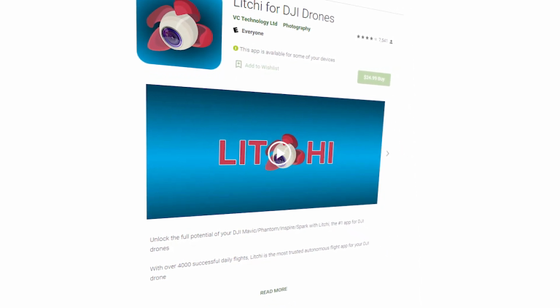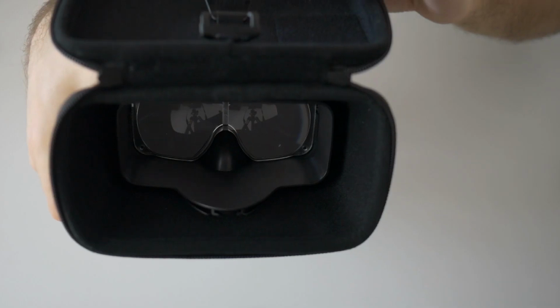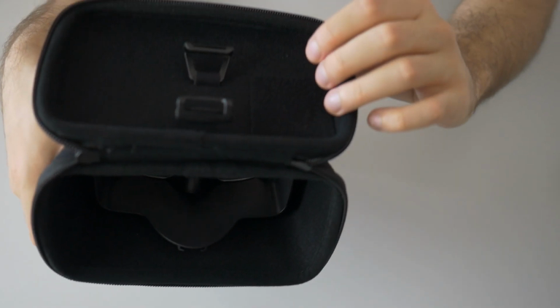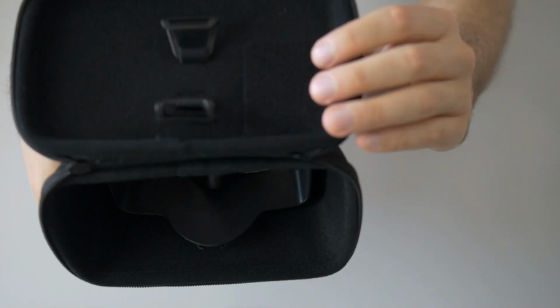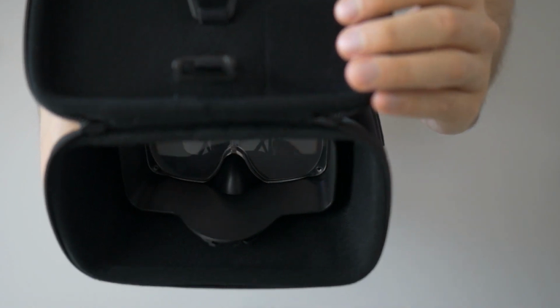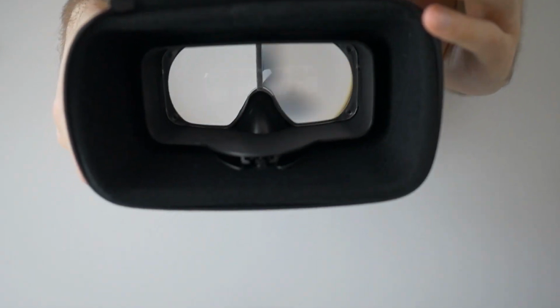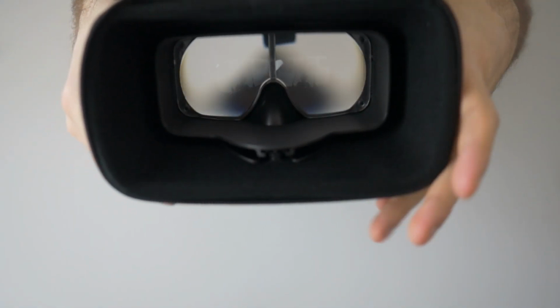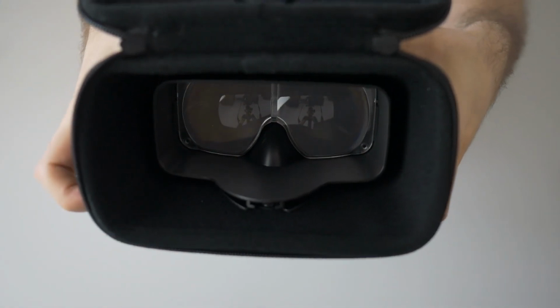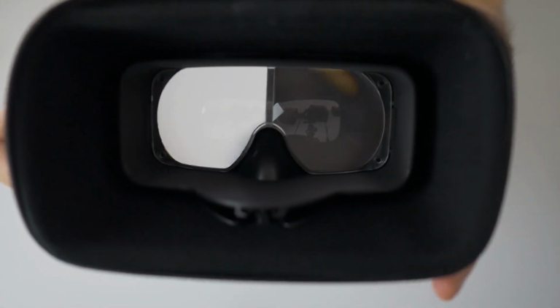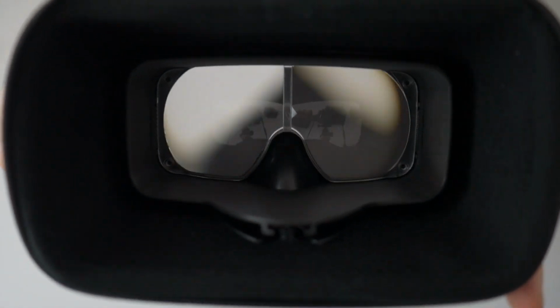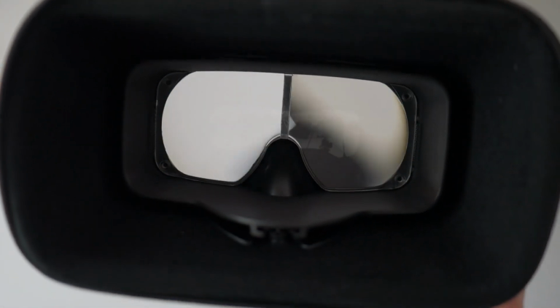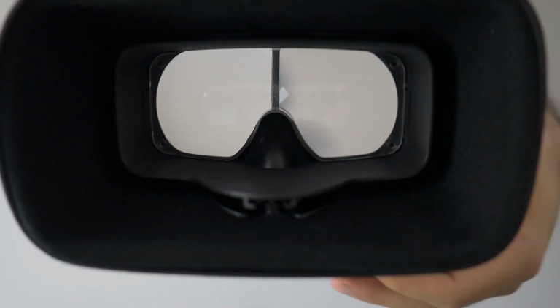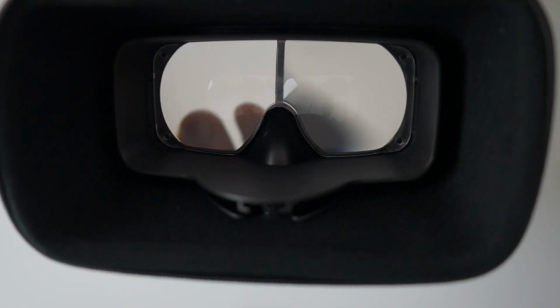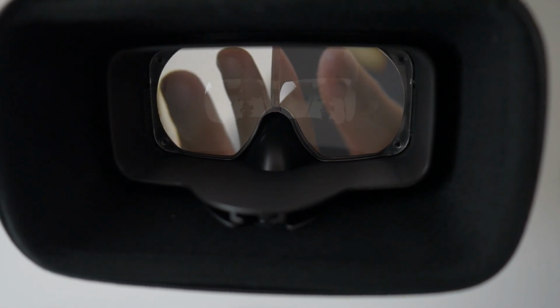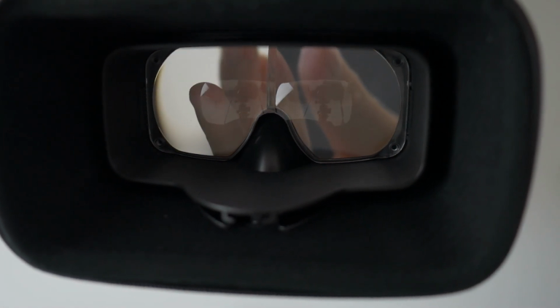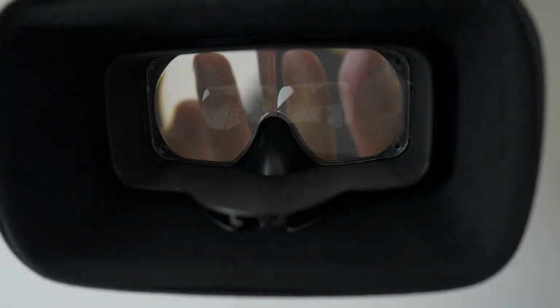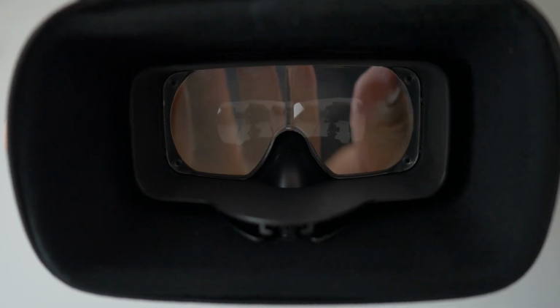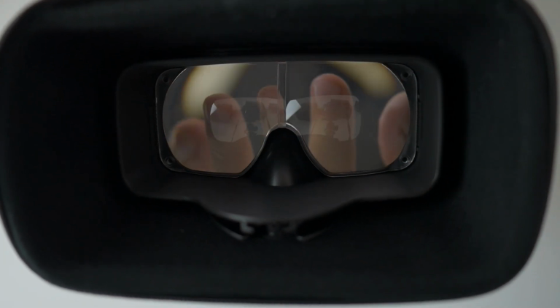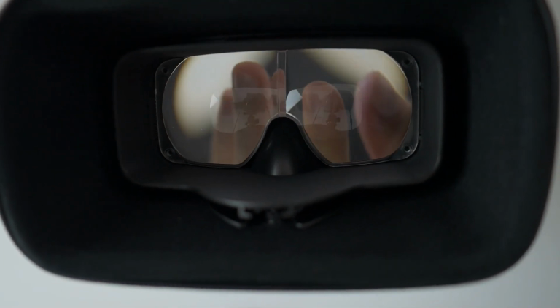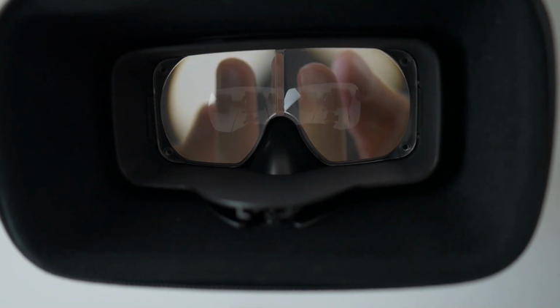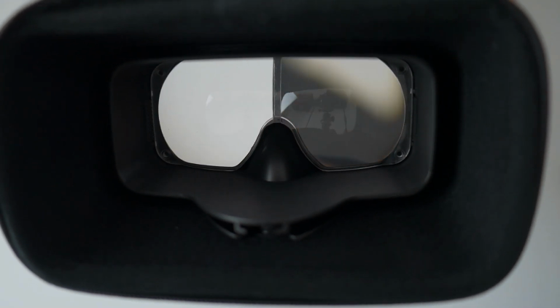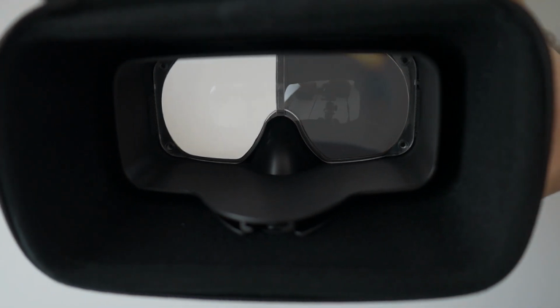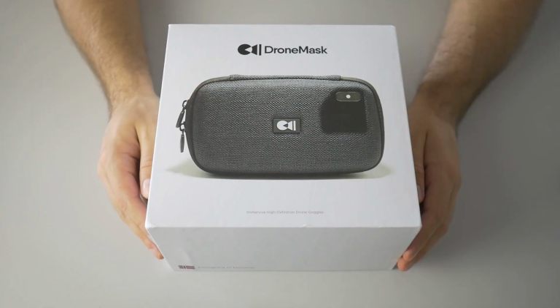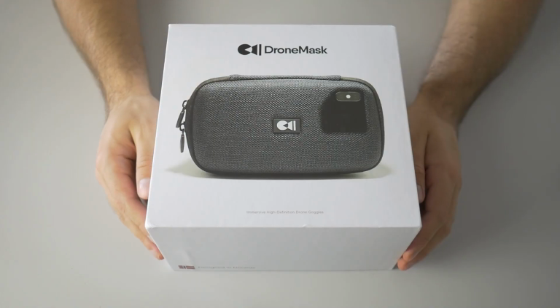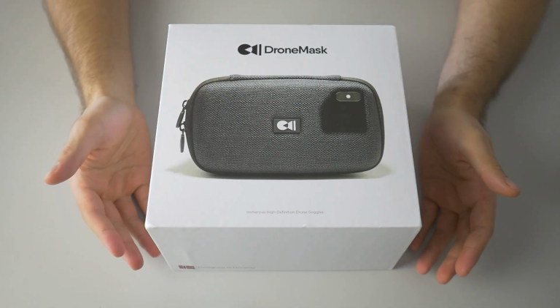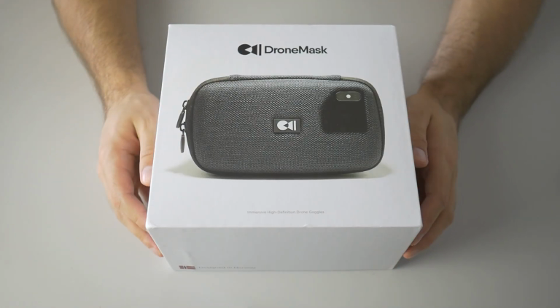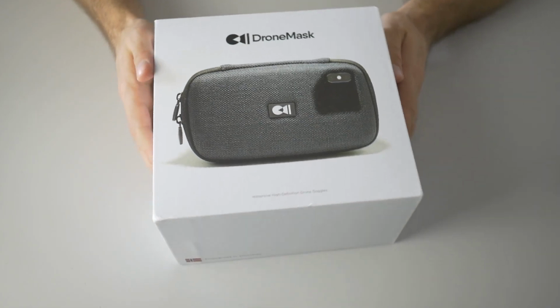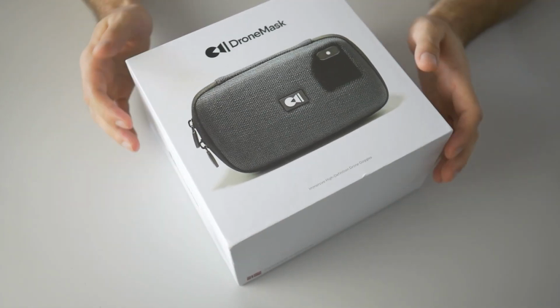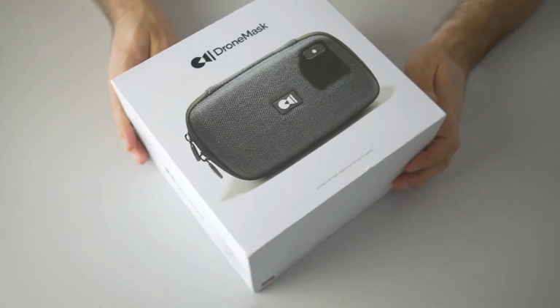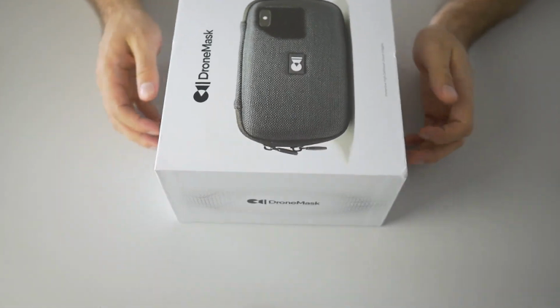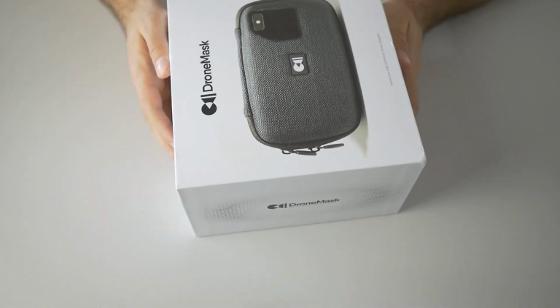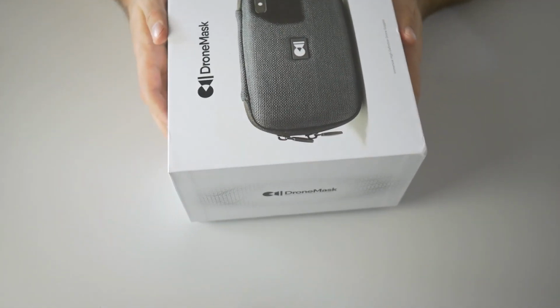One simple solution to this problem is to have the other kind of VR goggles — ones with one big lens so you can see the entire screen. This way the resolution won't be downgraded.